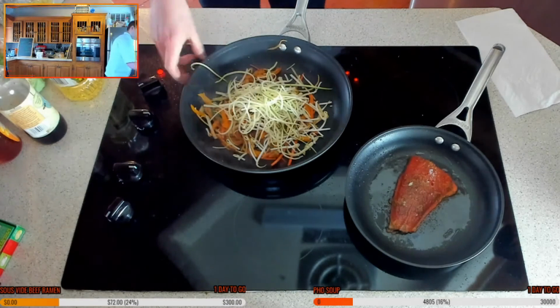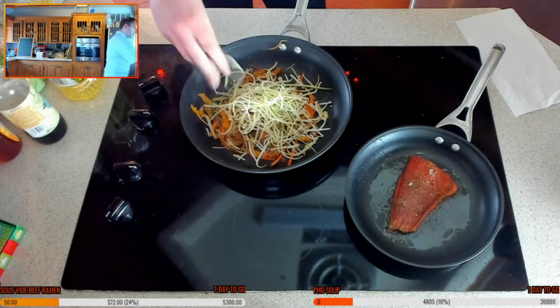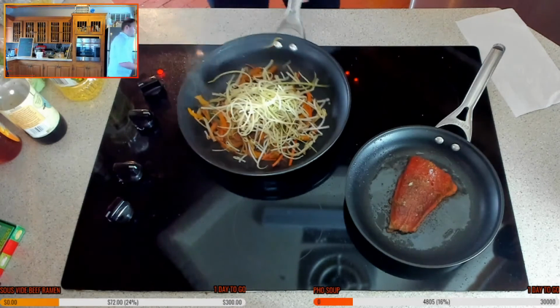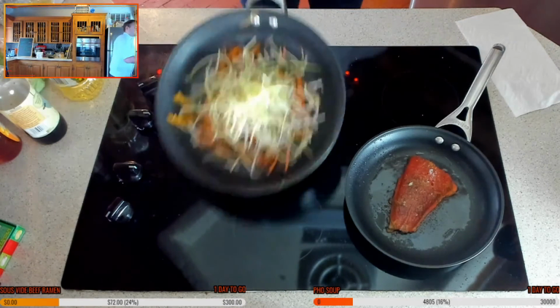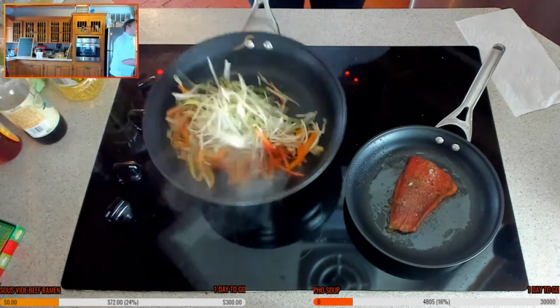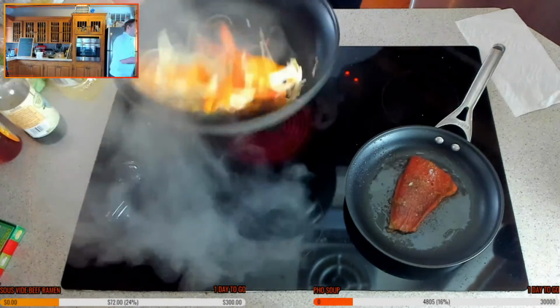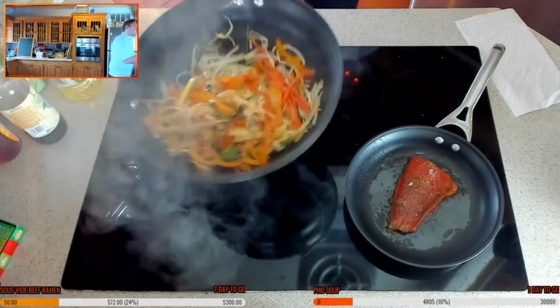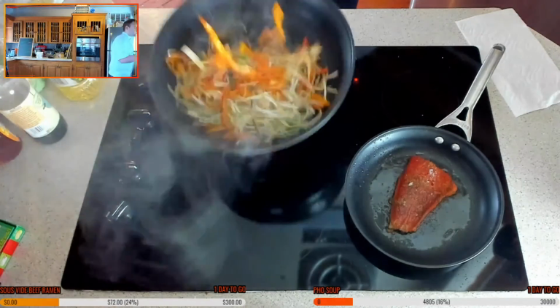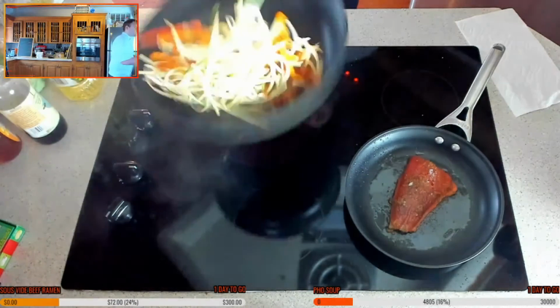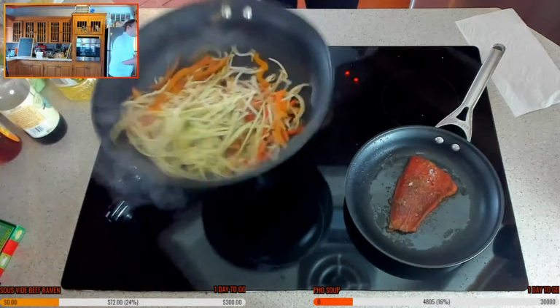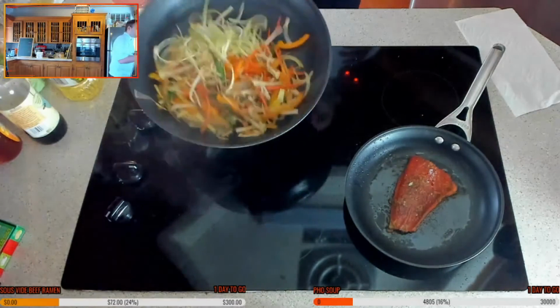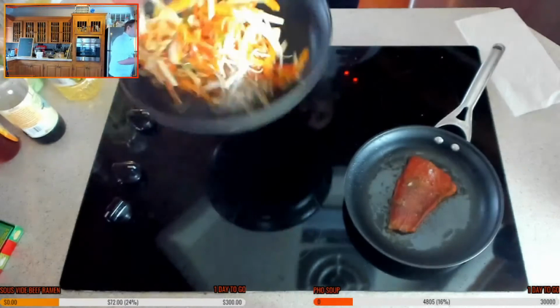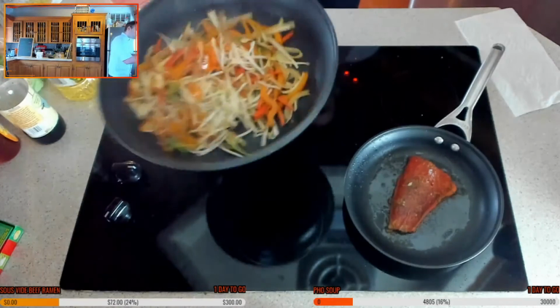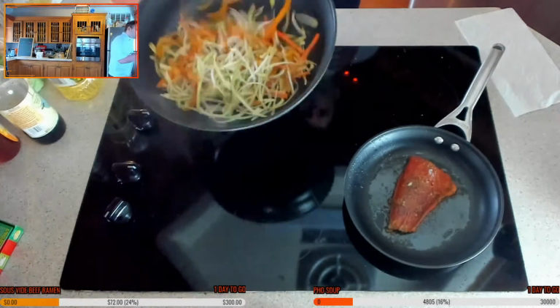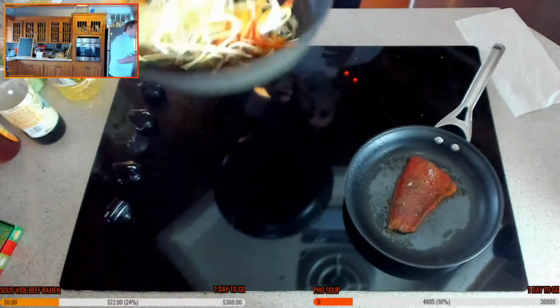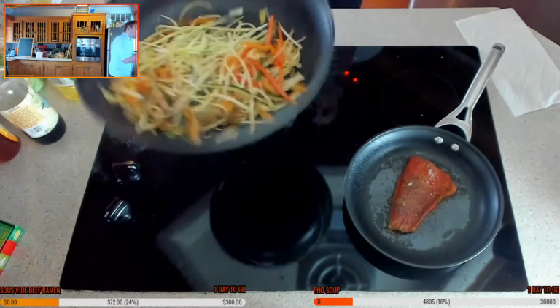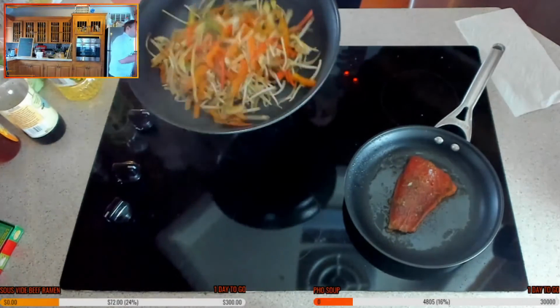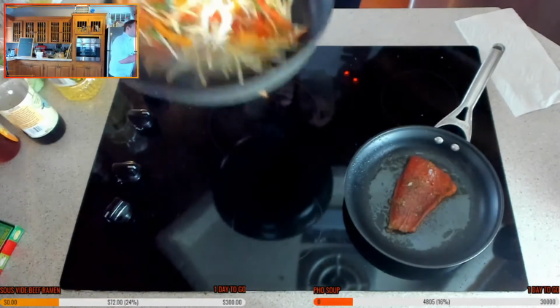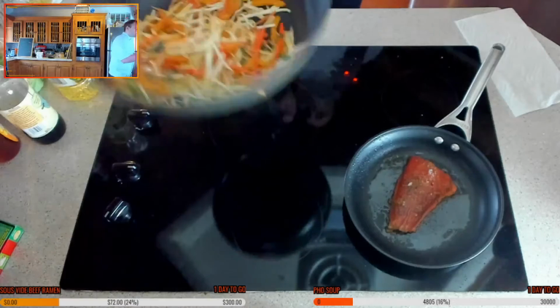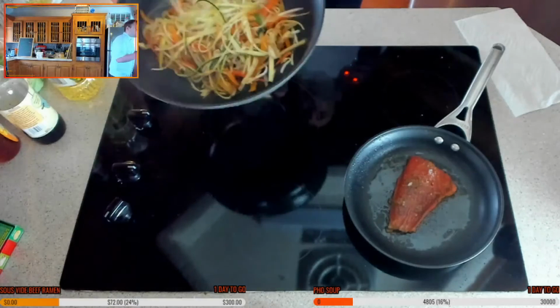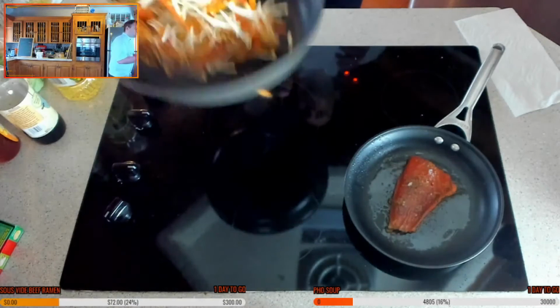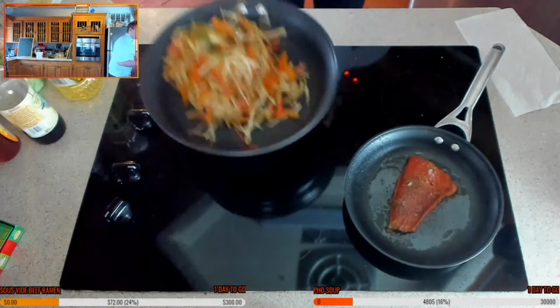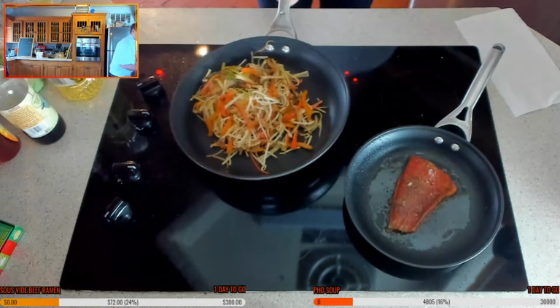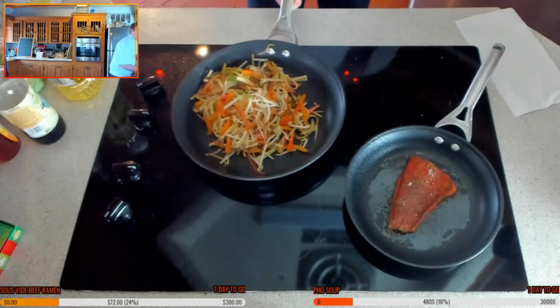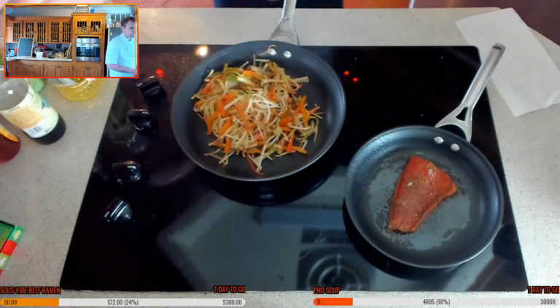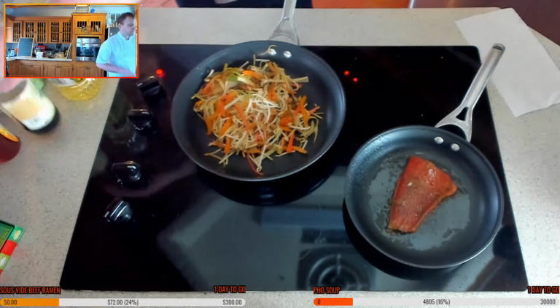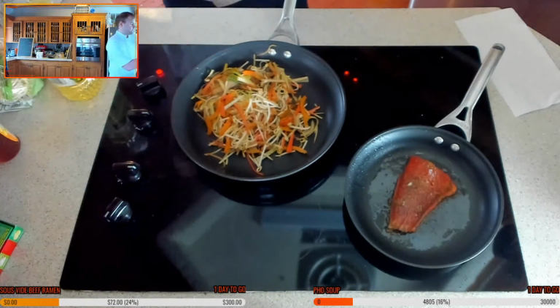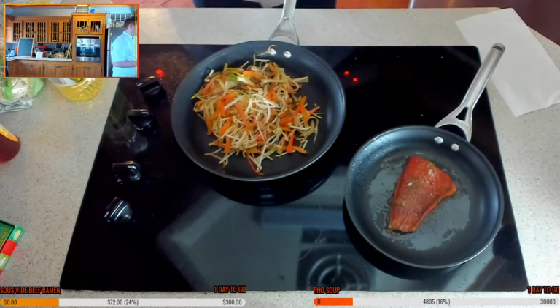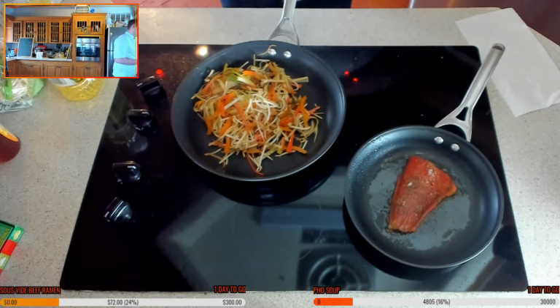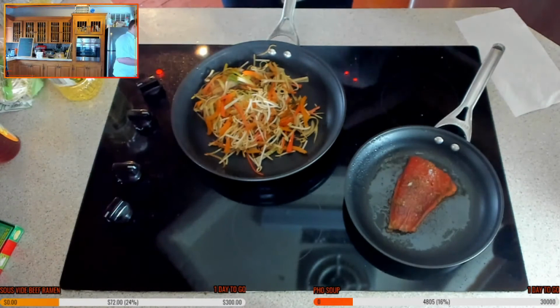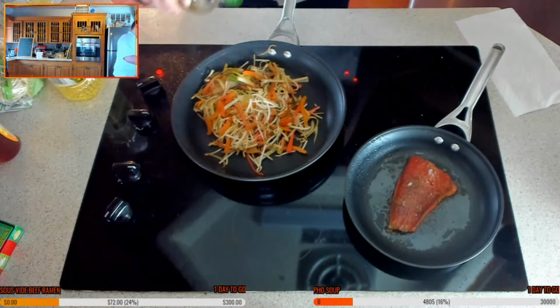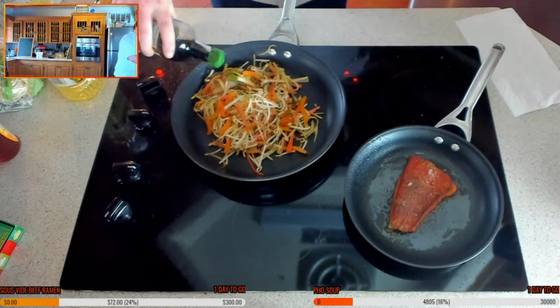Adding the zucchini noodles, bean sprouts, and a little touch of soy.